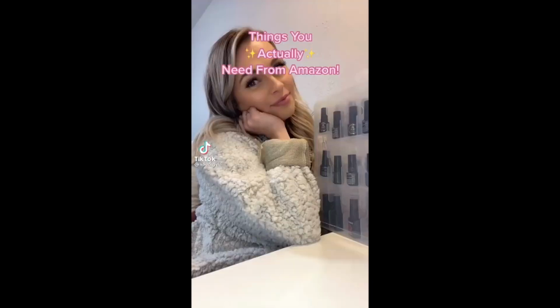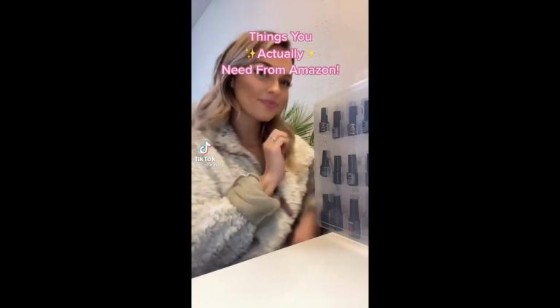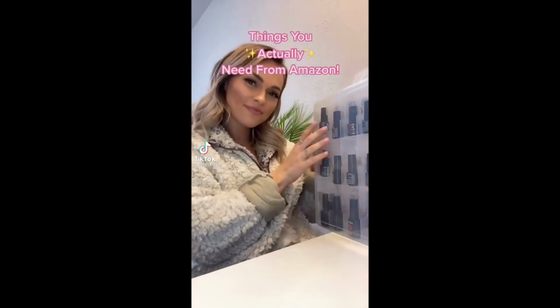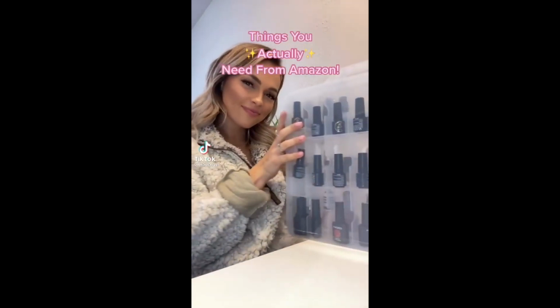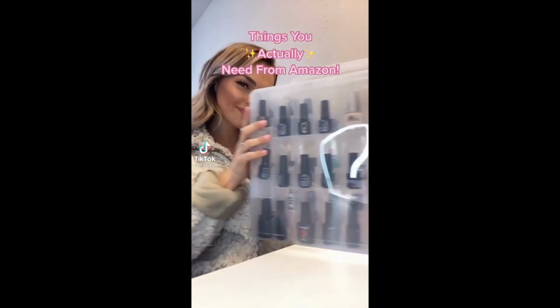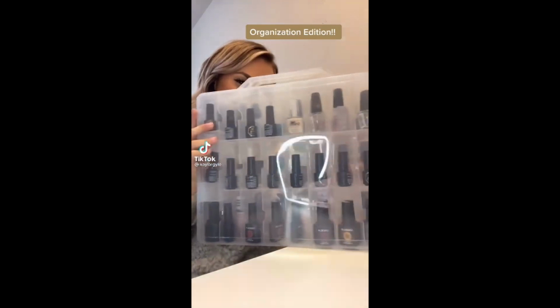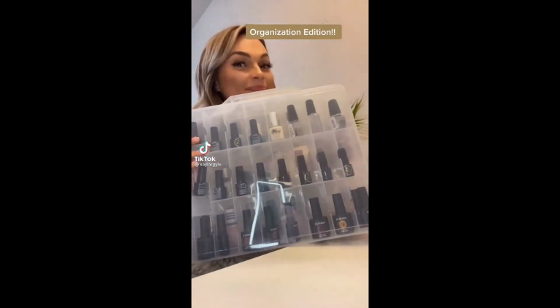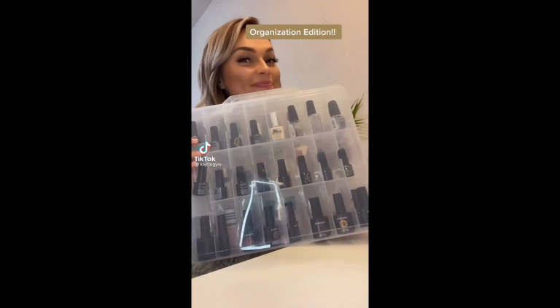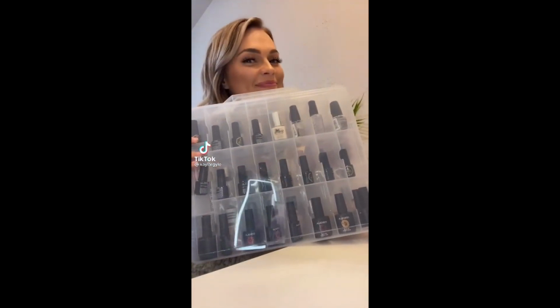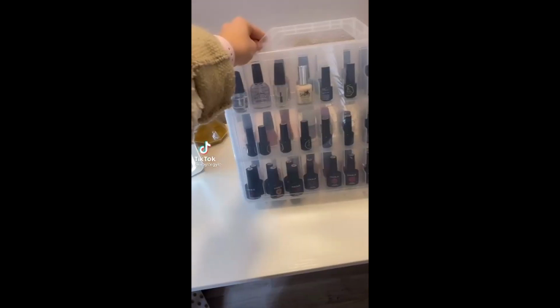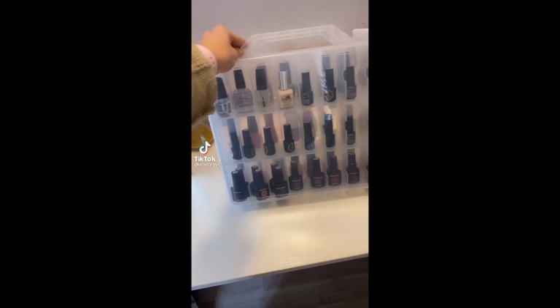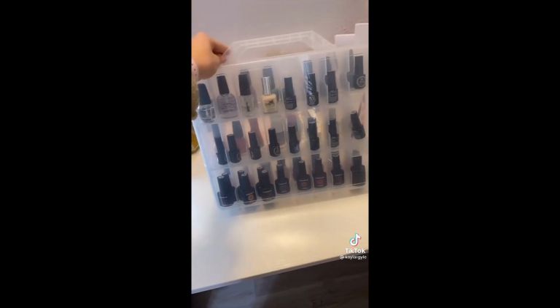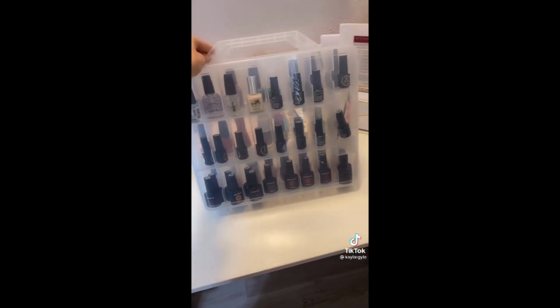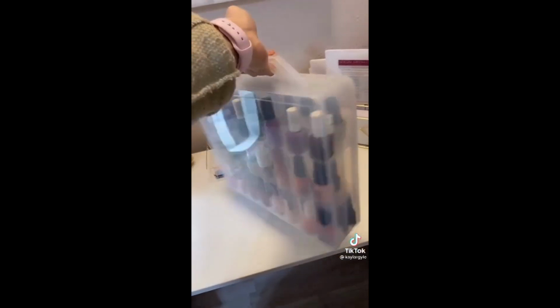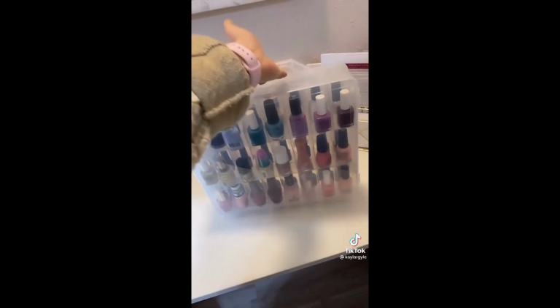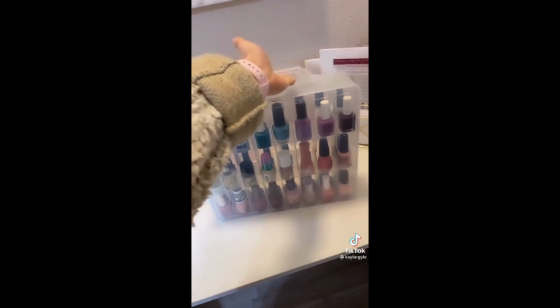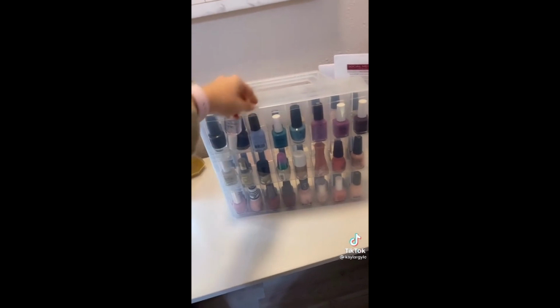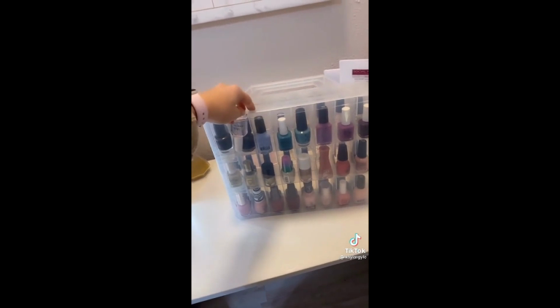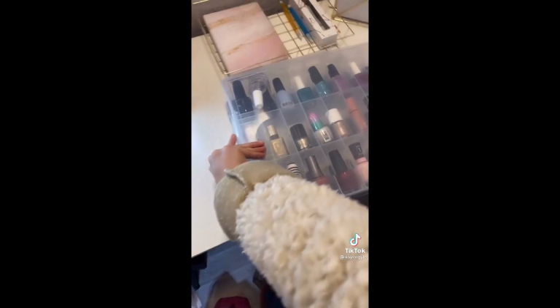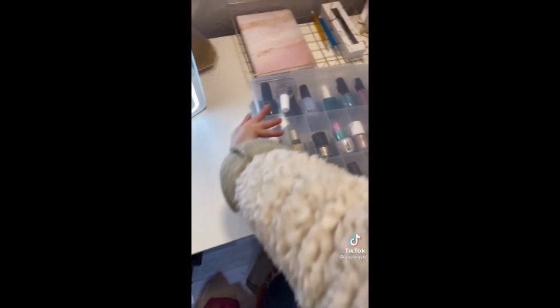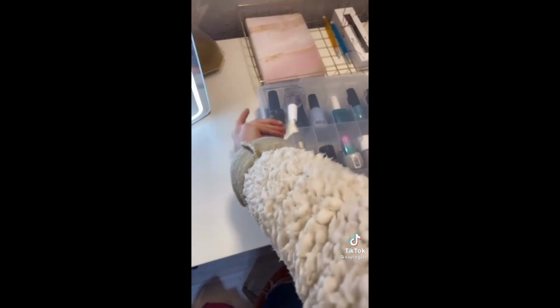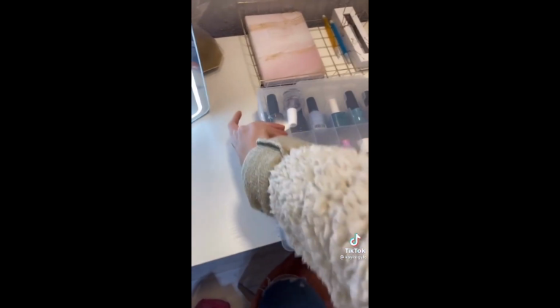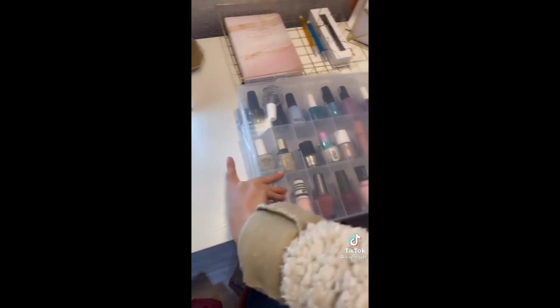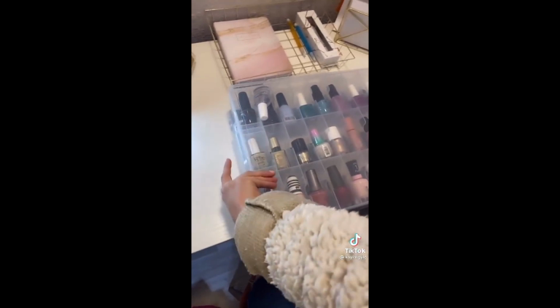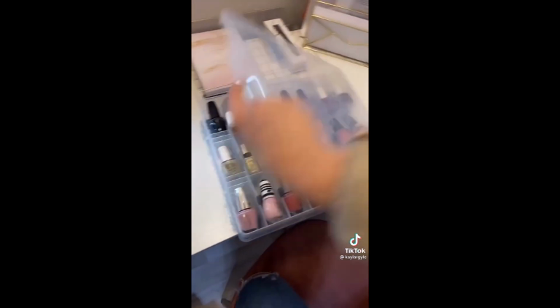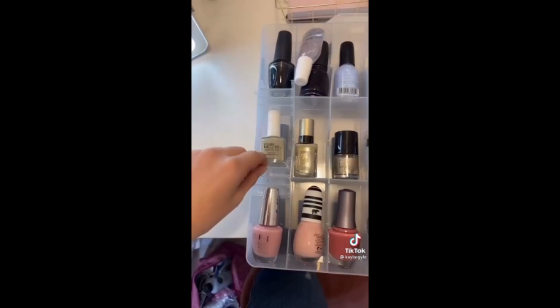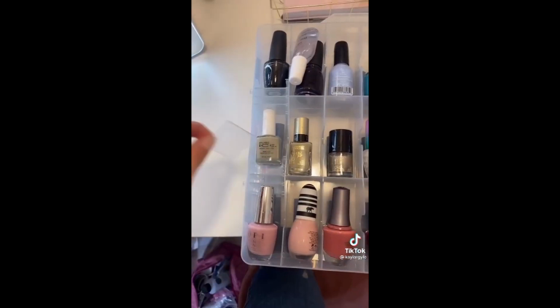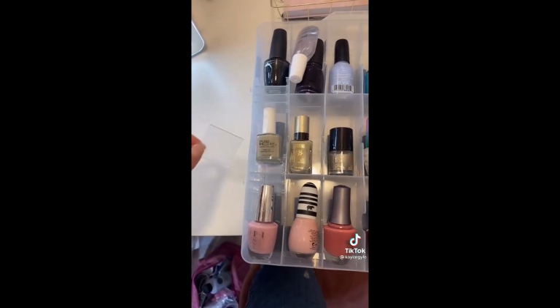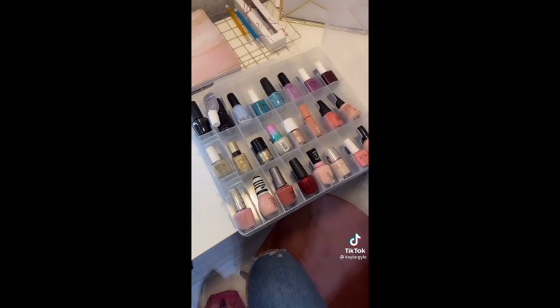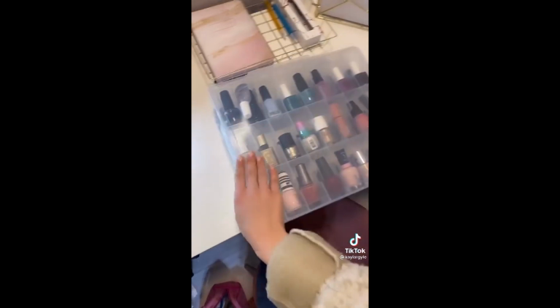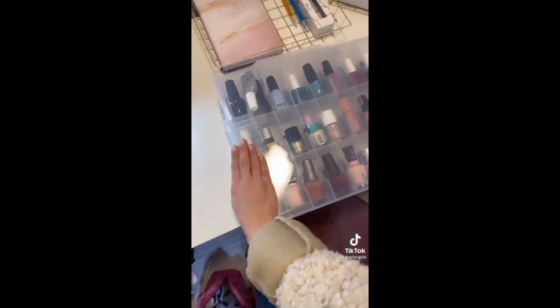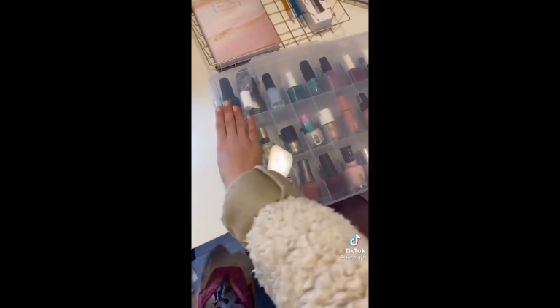Things you actually need from Amazon, organization edition. Let's agree to stop with a basket of nail polish — it's time to organize your life. This container has an overall capacity of 48 nail polishes, about a ton. For $23, let's clear up some space in those cabinets.